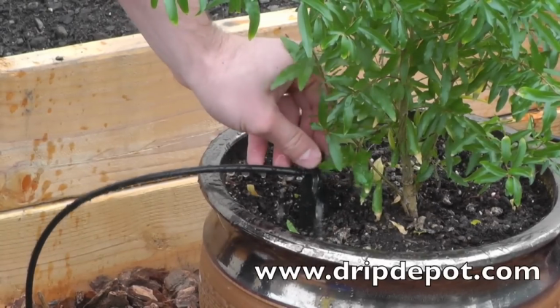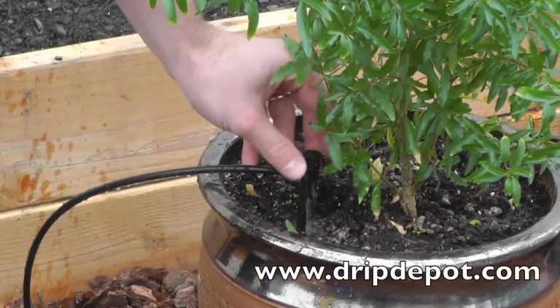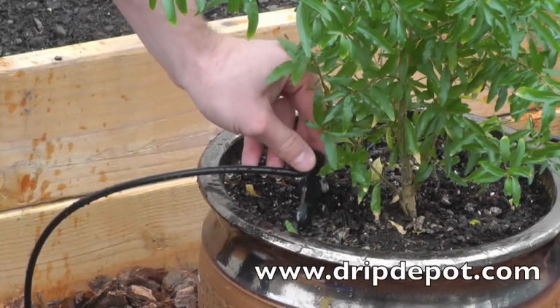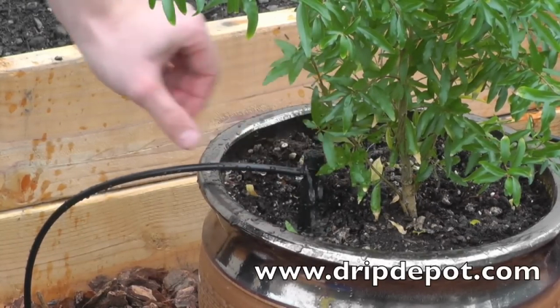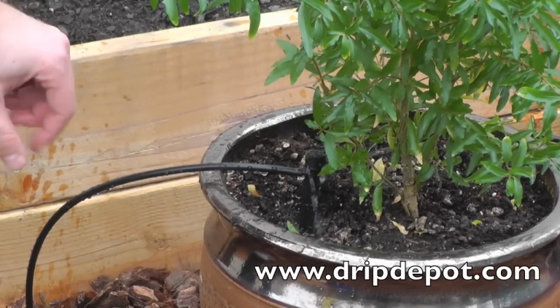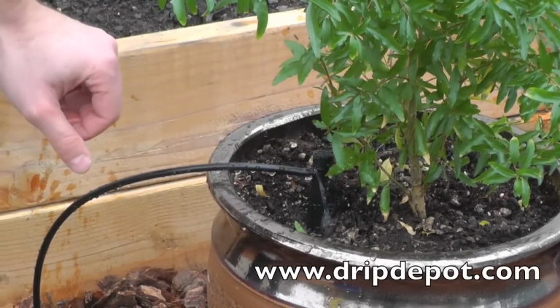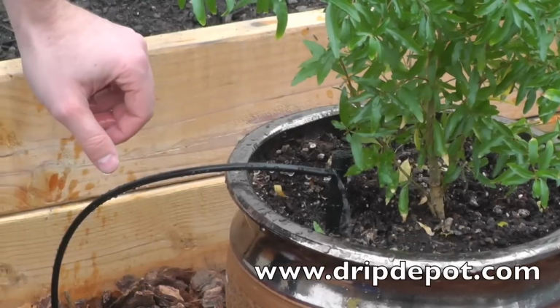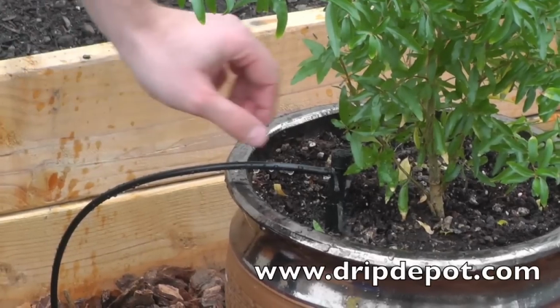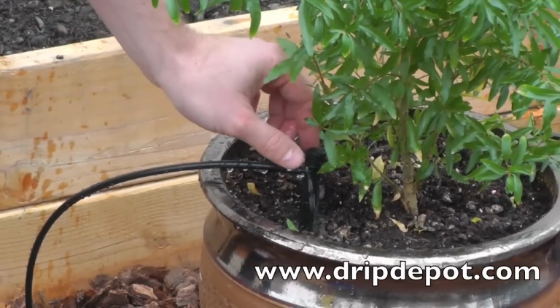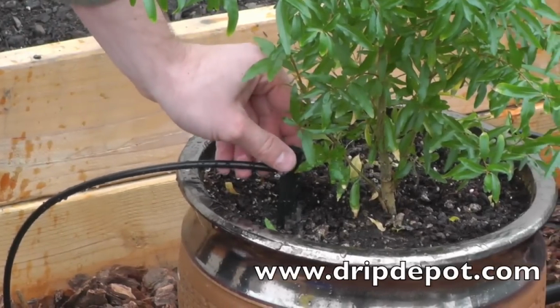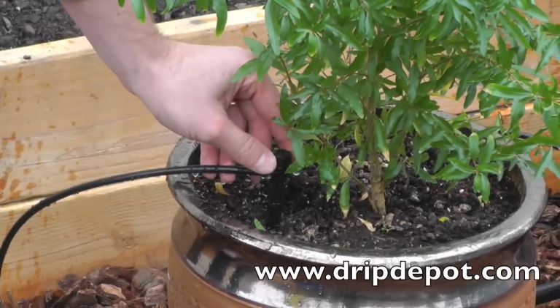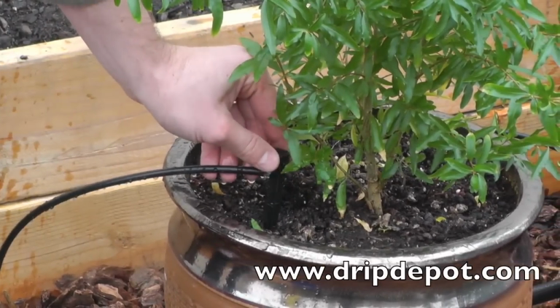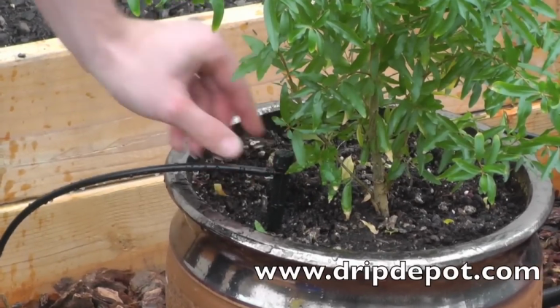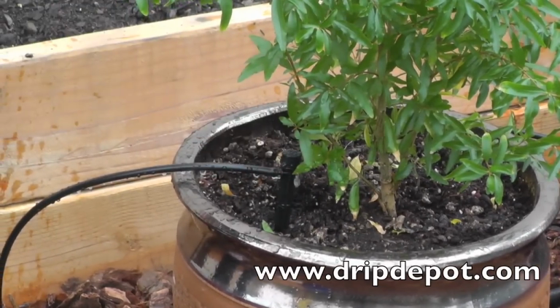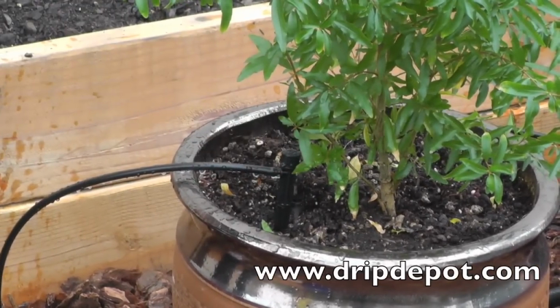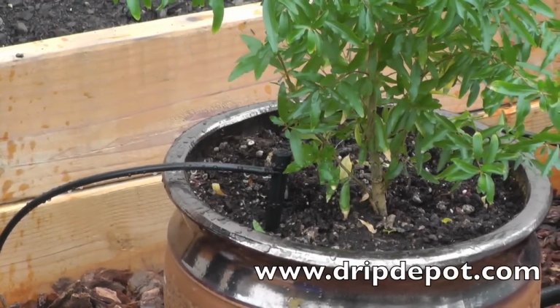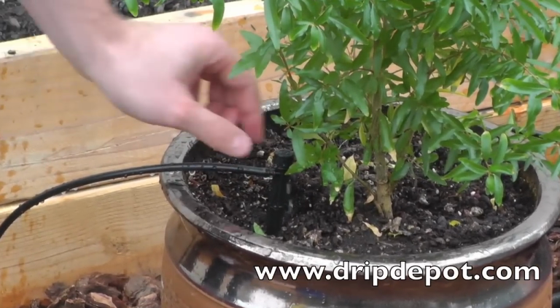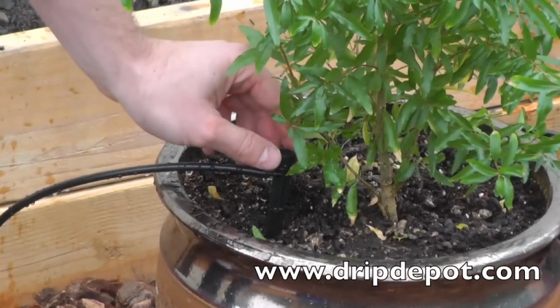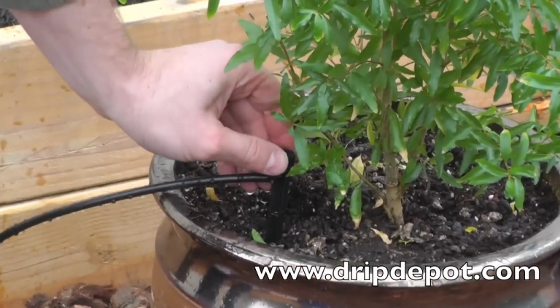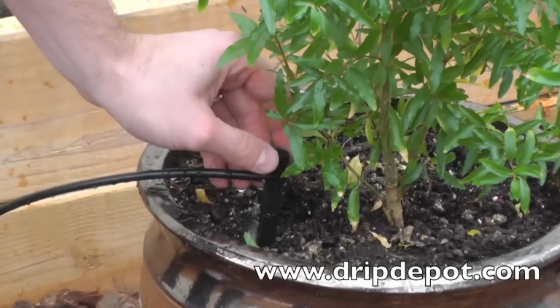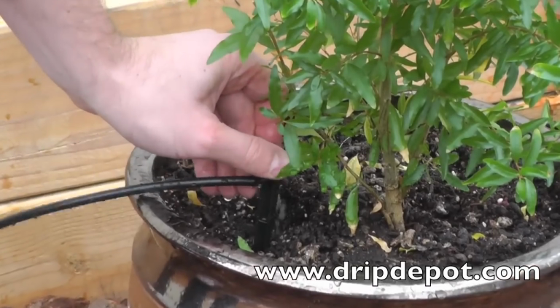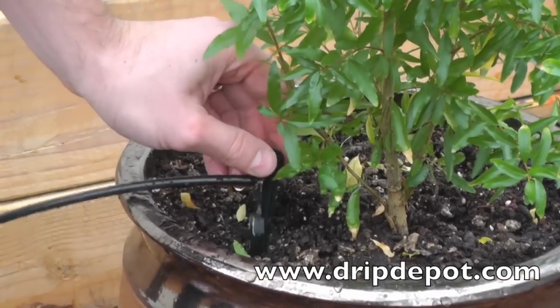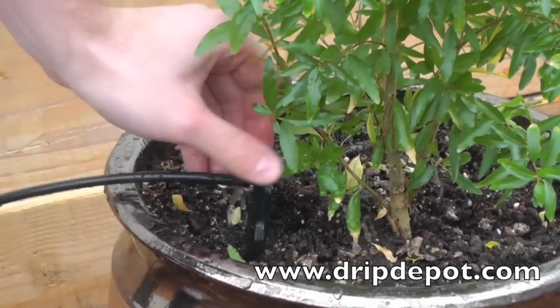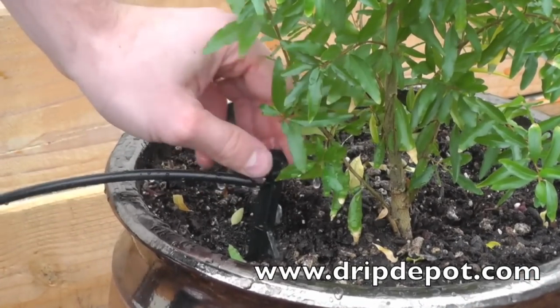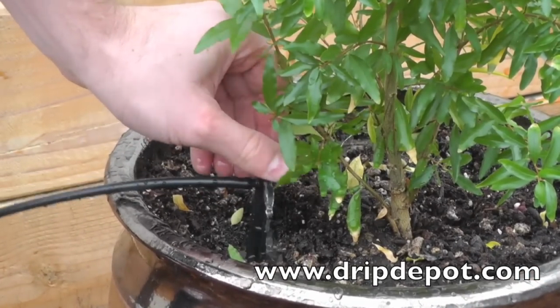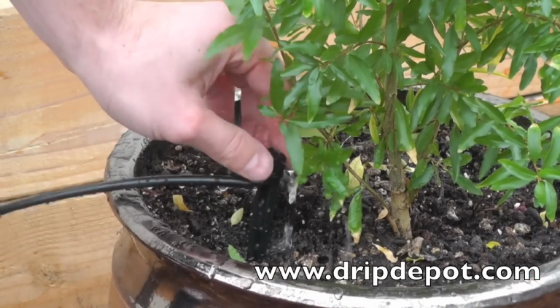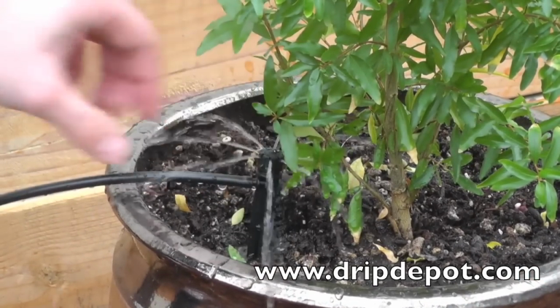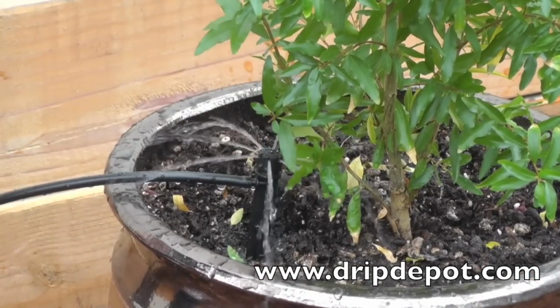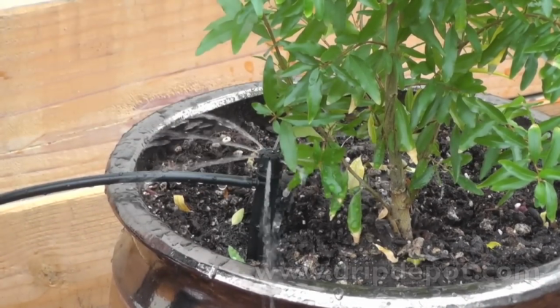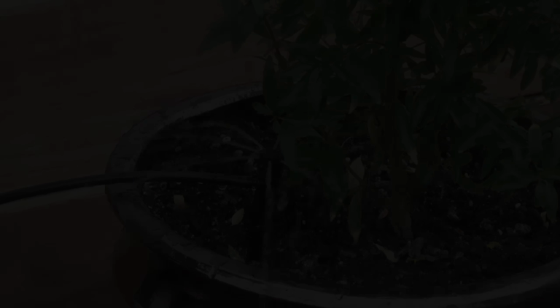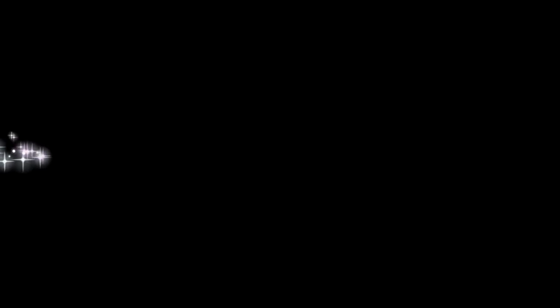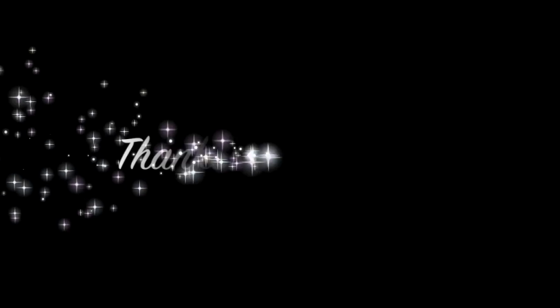As mentioned before, these drippers are adjustable and can be adjusted from 0 to 10 gallons per hour. Need more help? Check out our website for self-help materials or talk with one of our friendly and knowledgeable customer service associates.